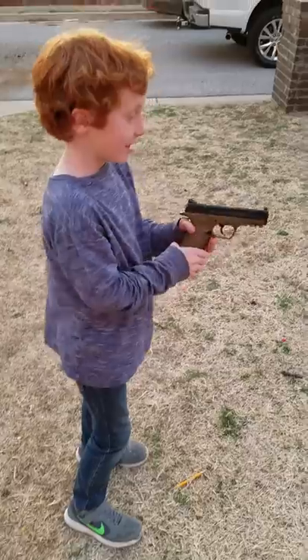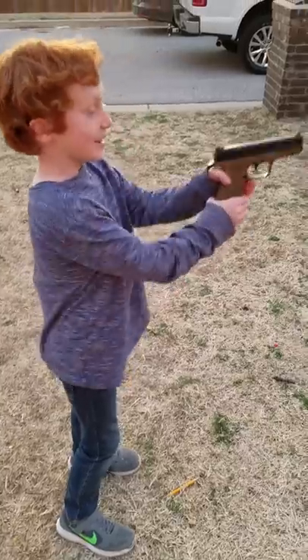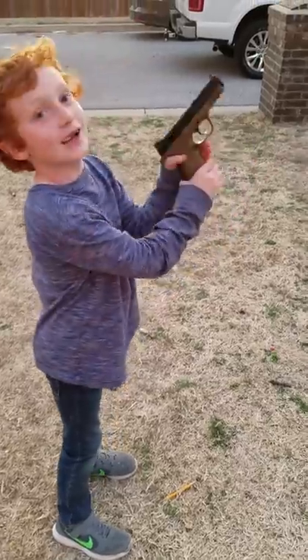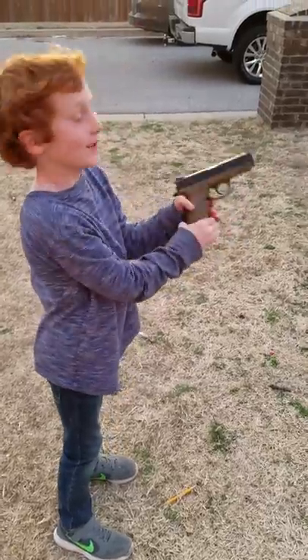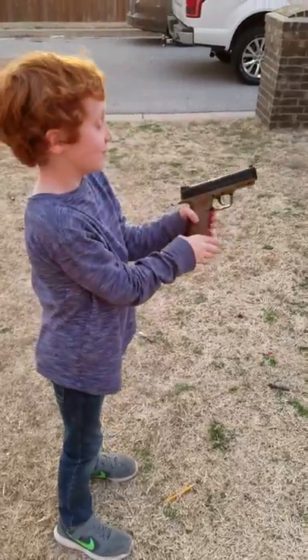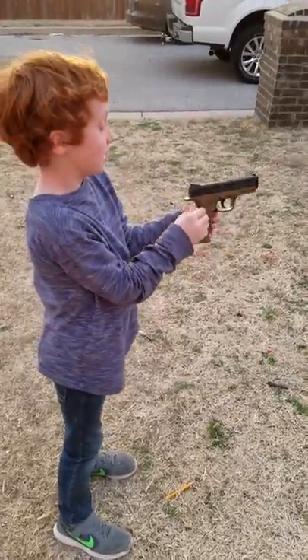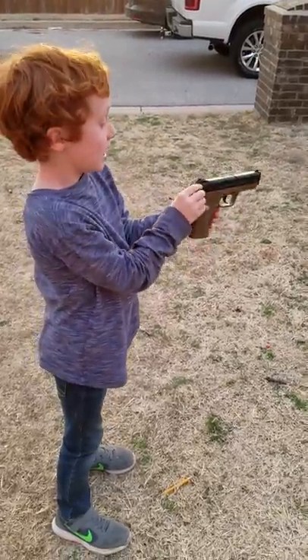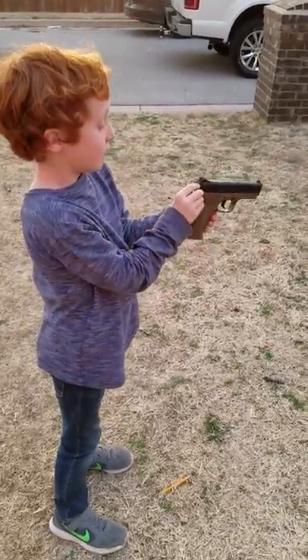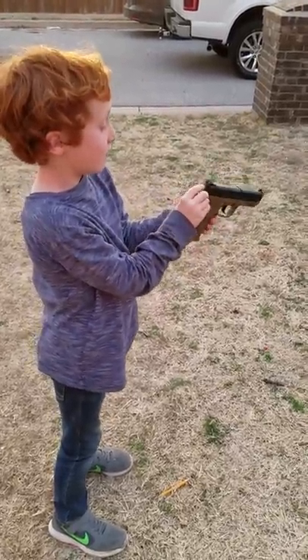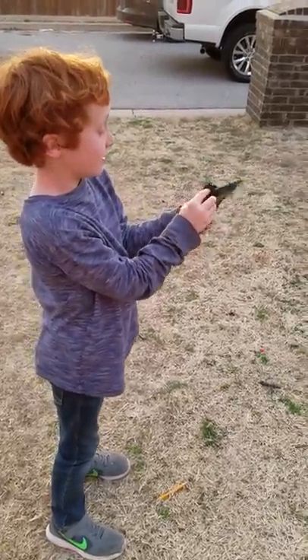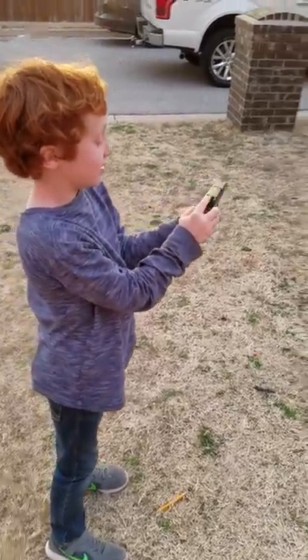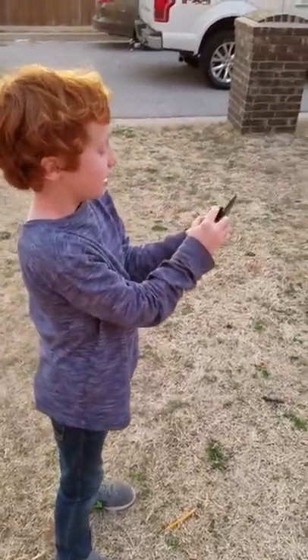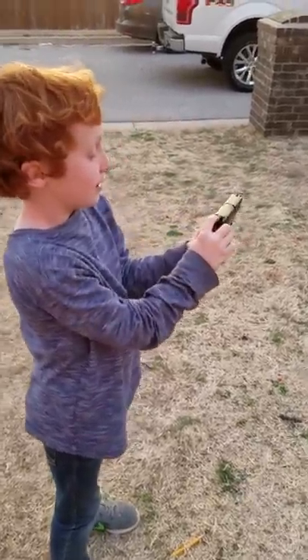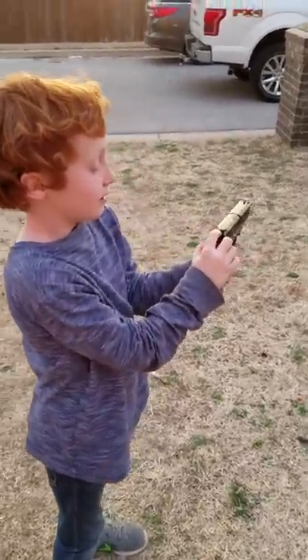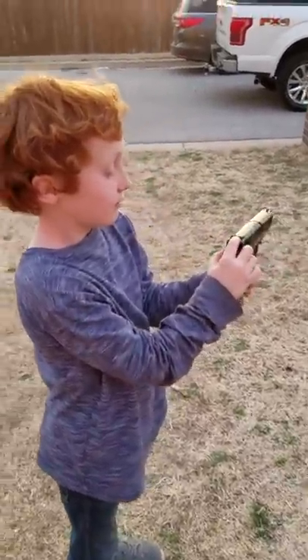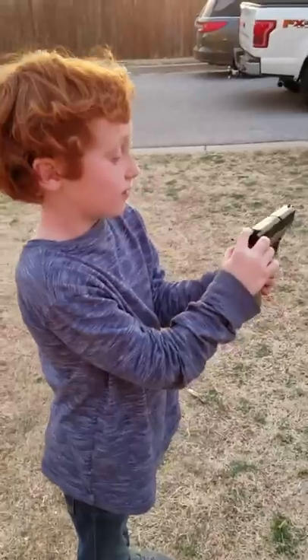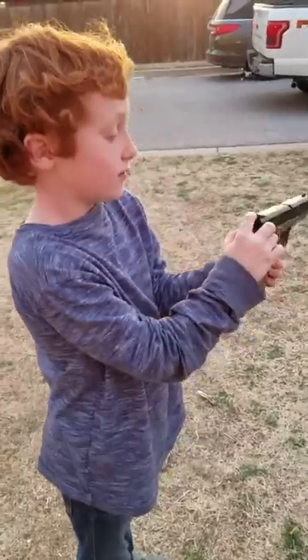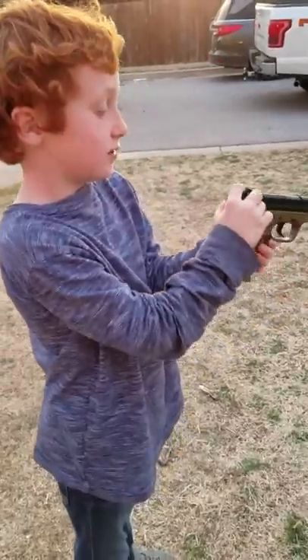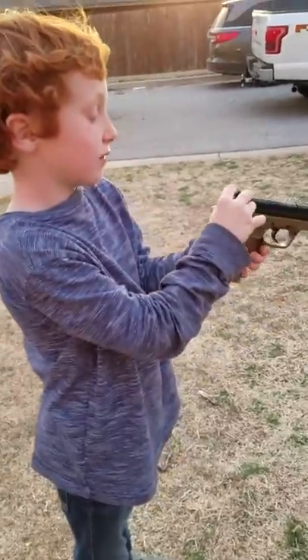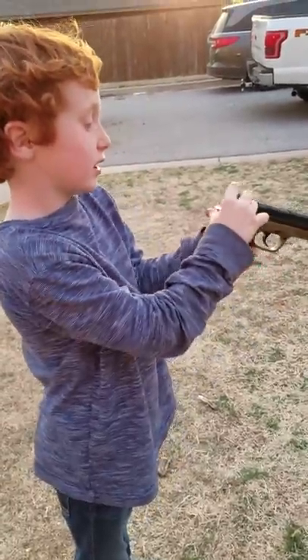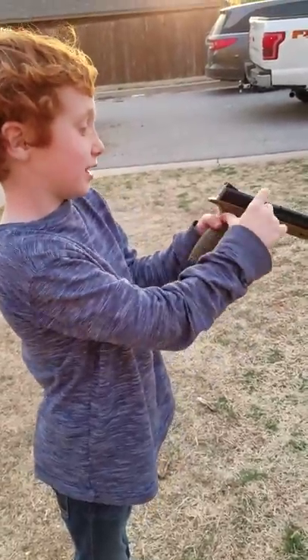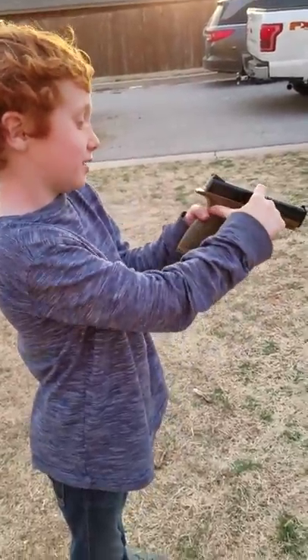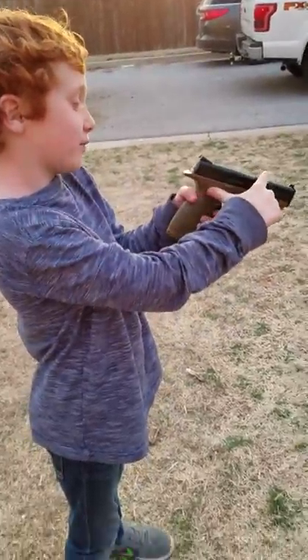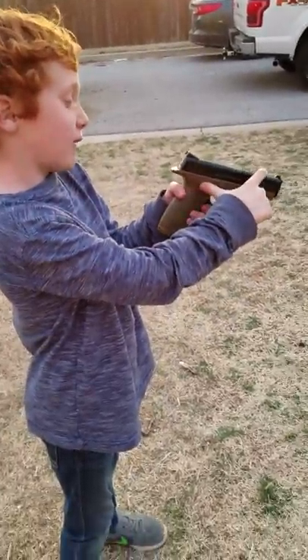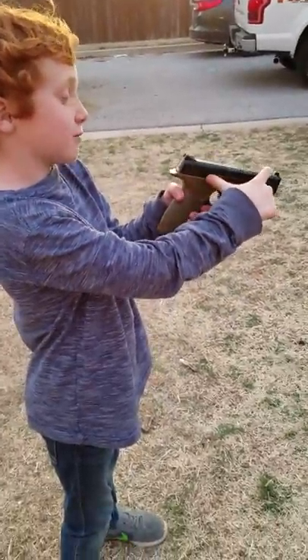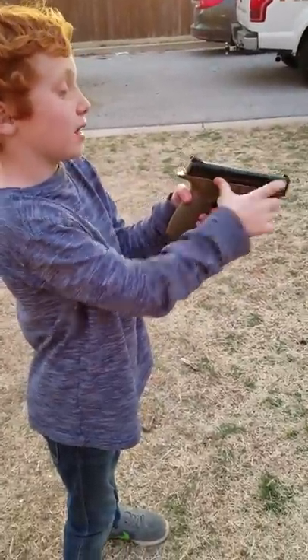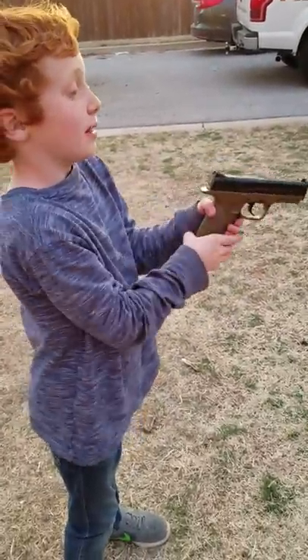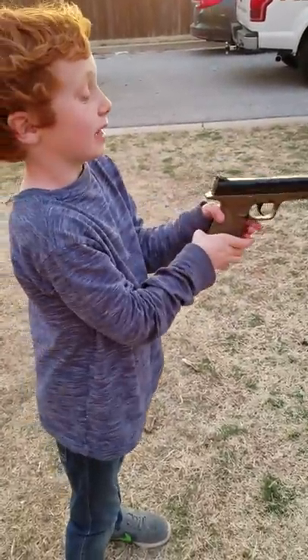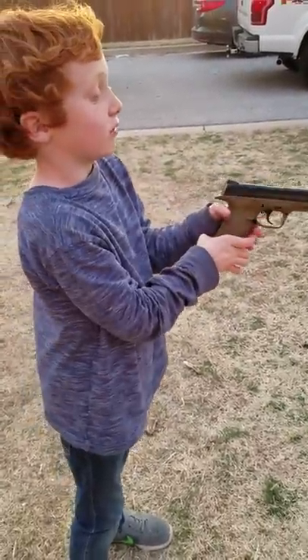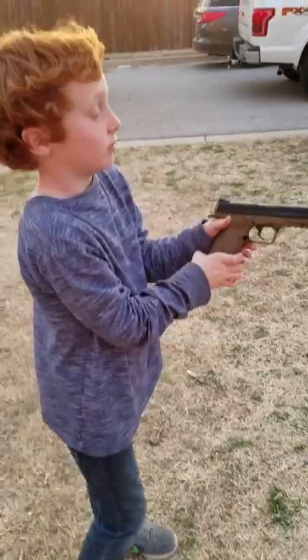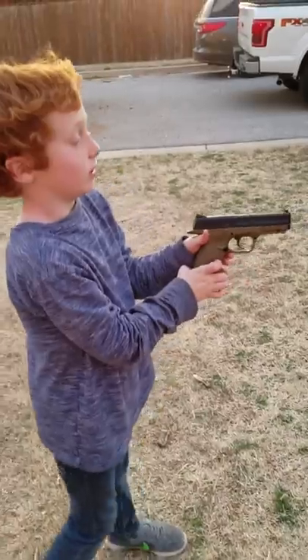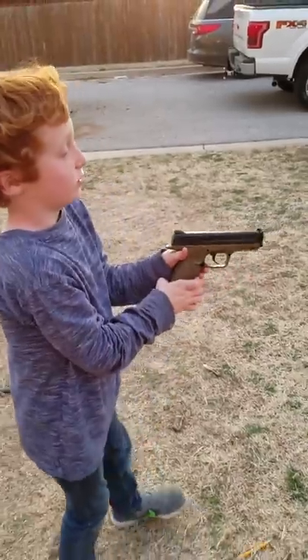This is how you use a baby gun. If you have one of these, you're going to use these two green dots, line it up with the white spot, and then that's going to be where you're shooting.